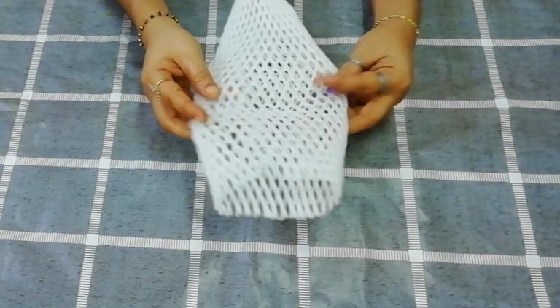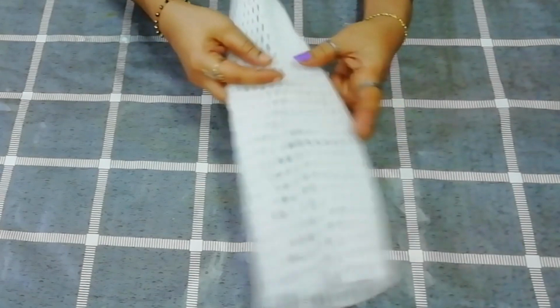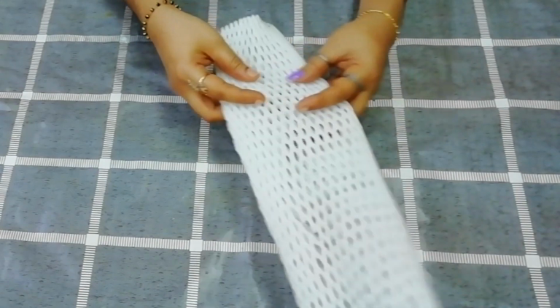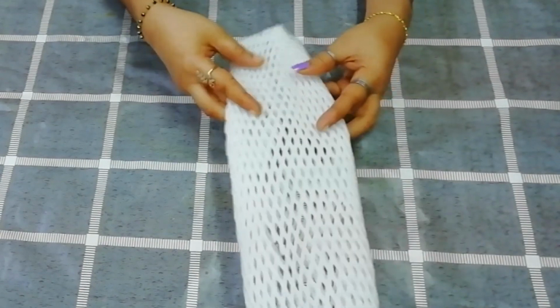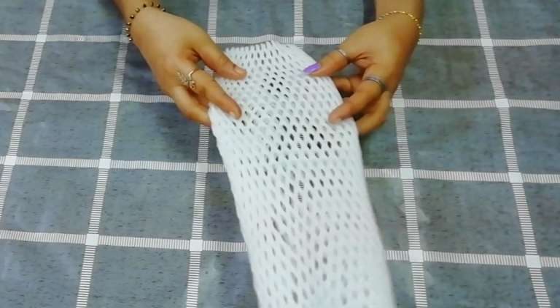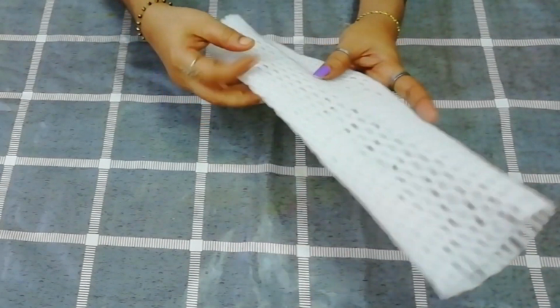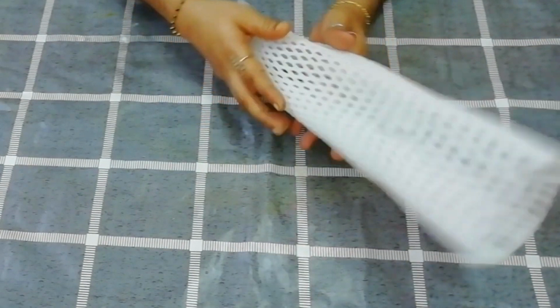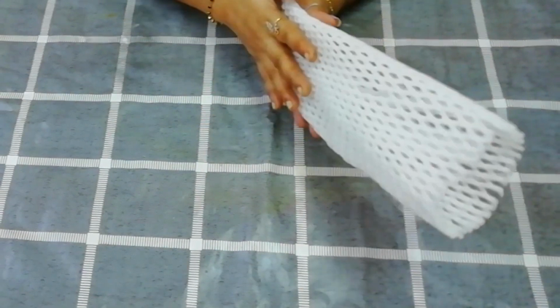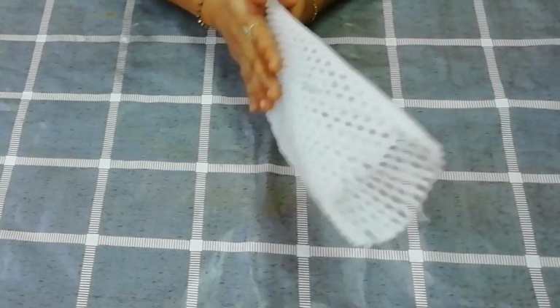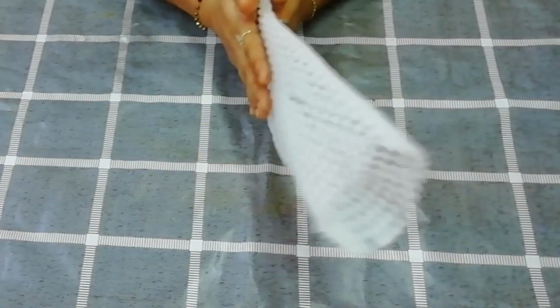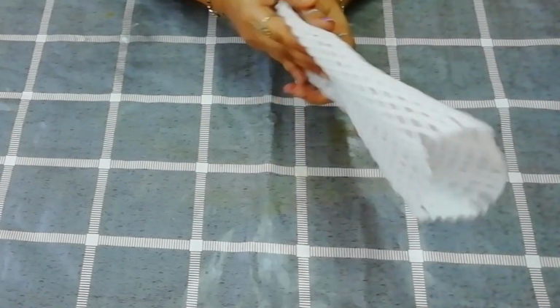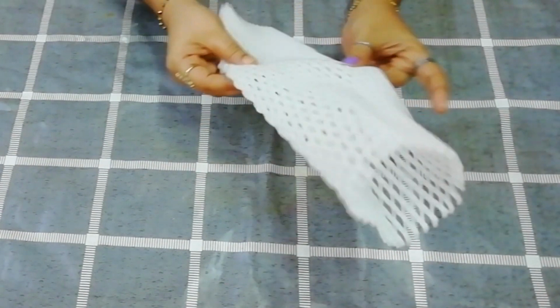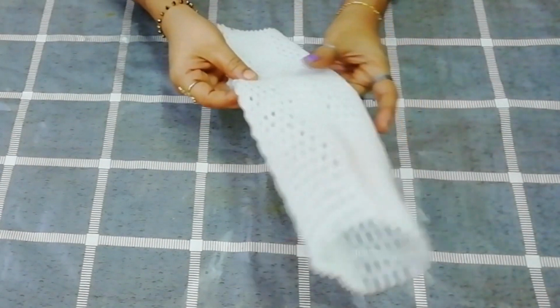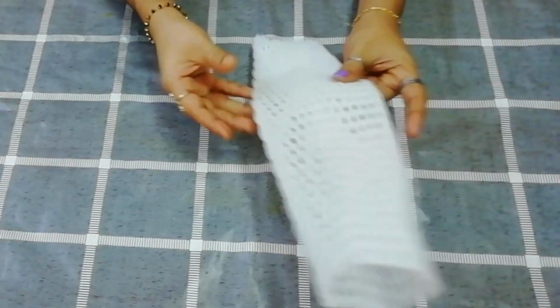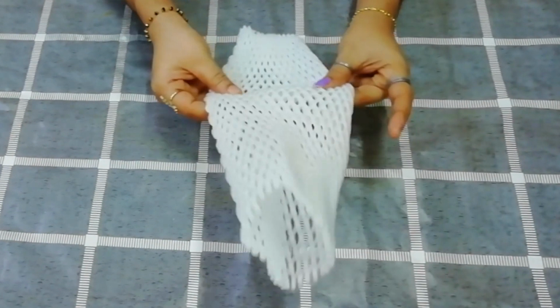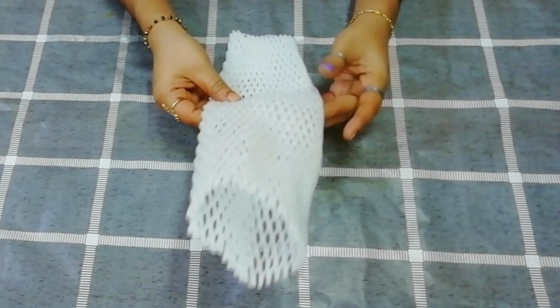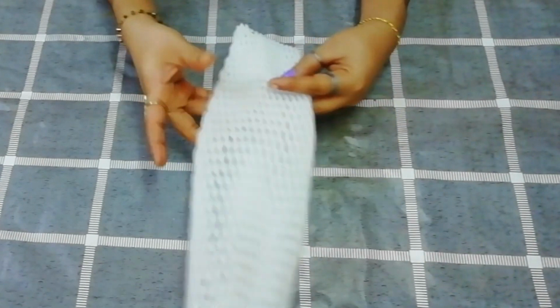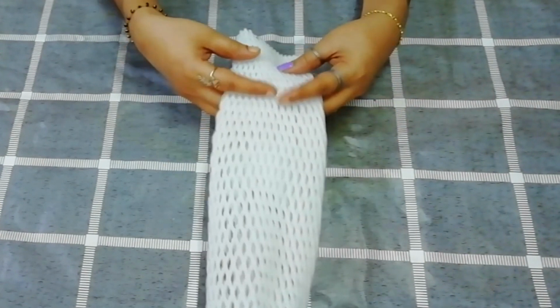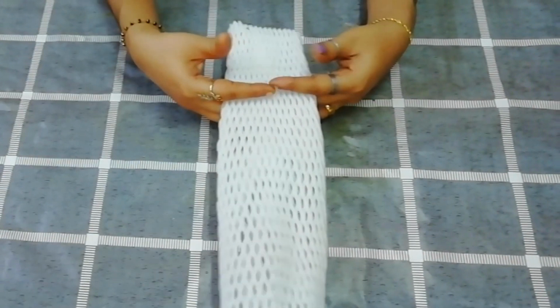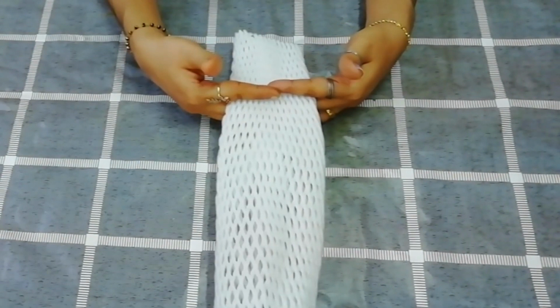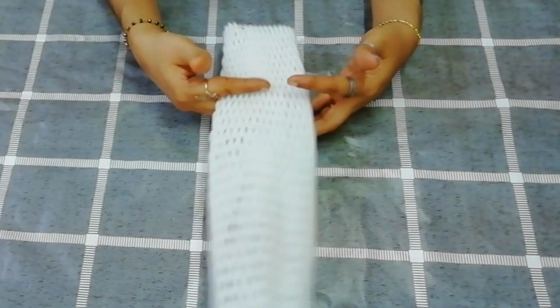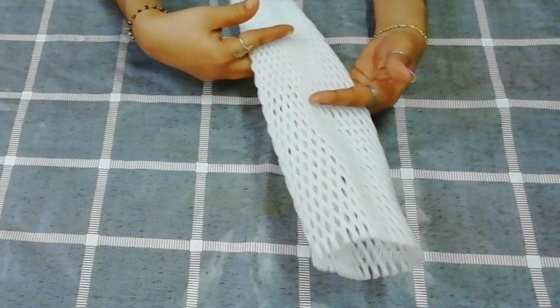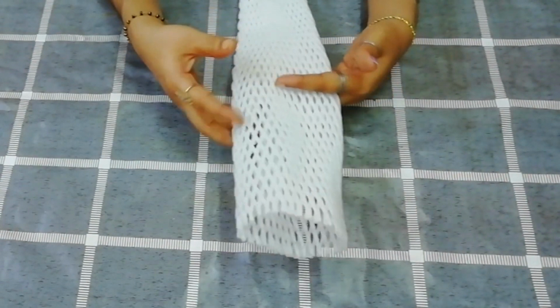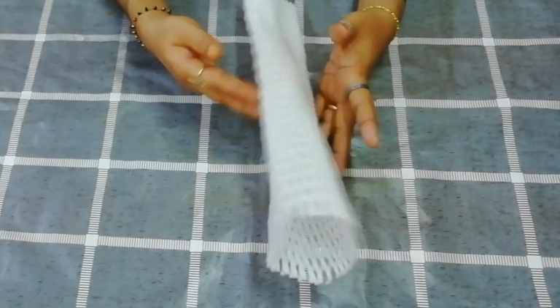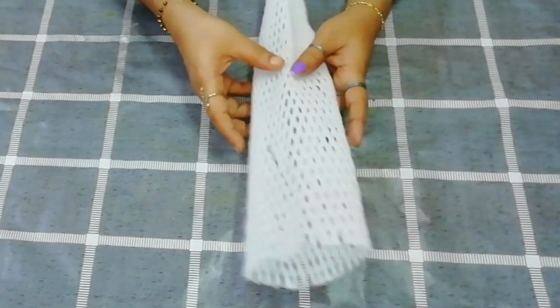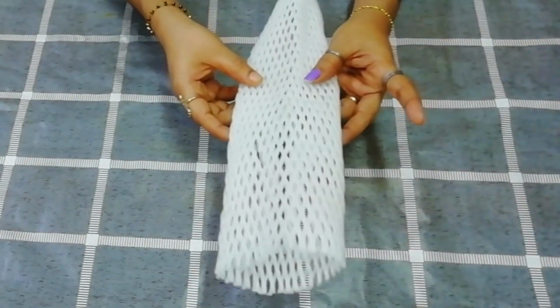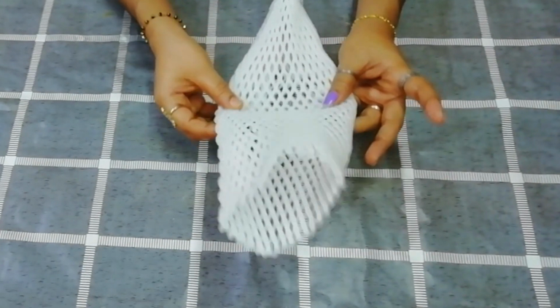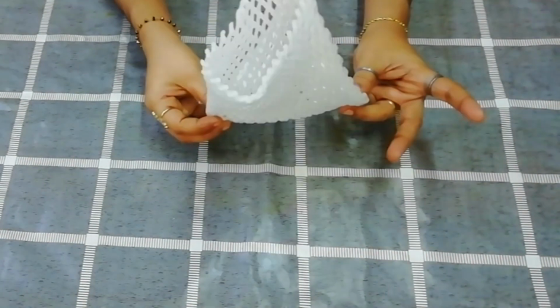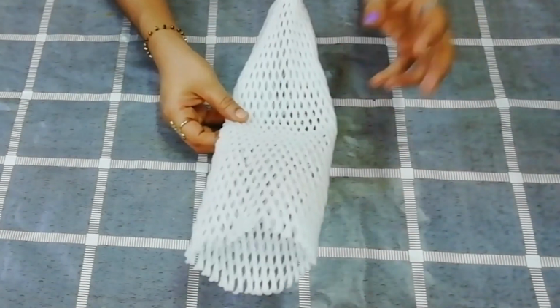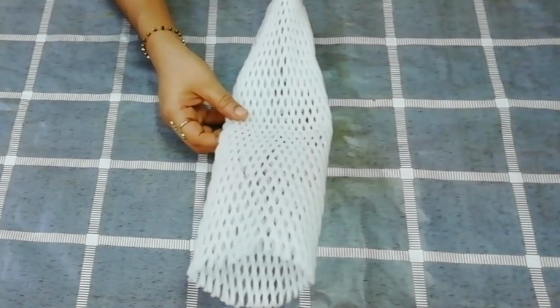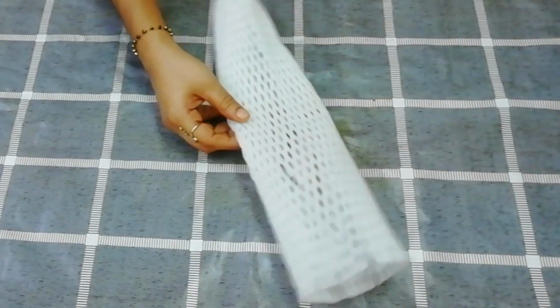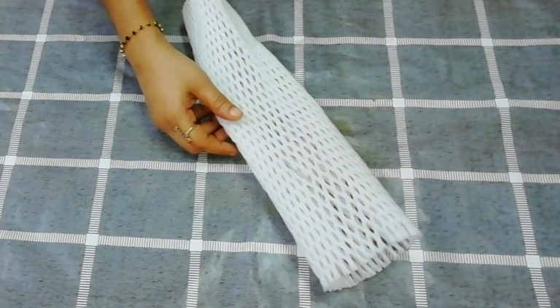What are we going to use? We are going to use a foam sheet for fruits and a glass bottle. What is the size of the bottle?